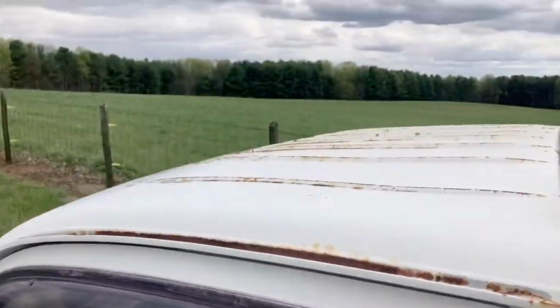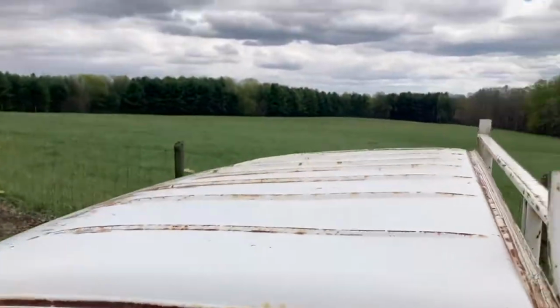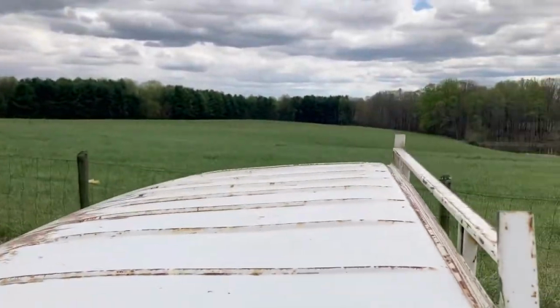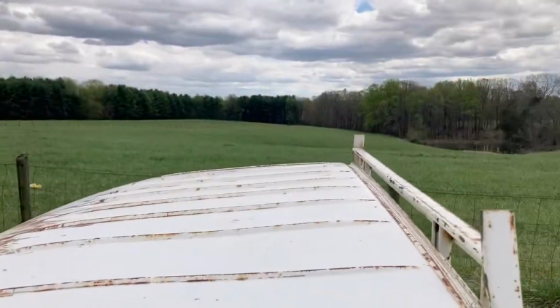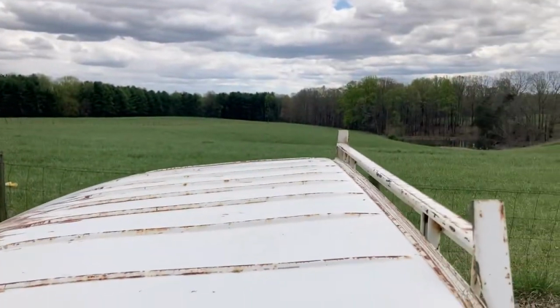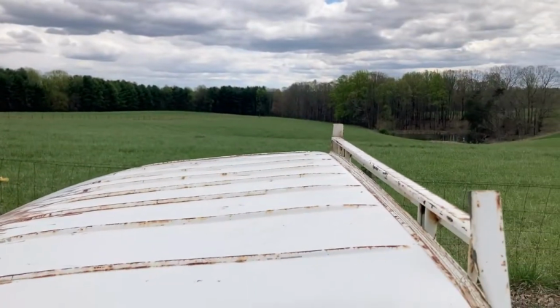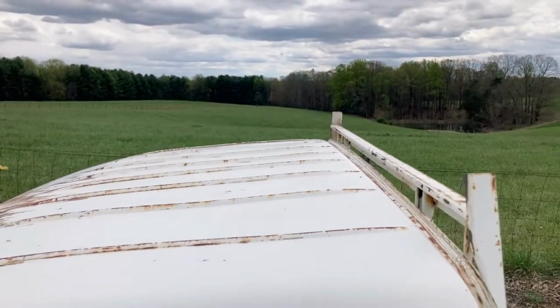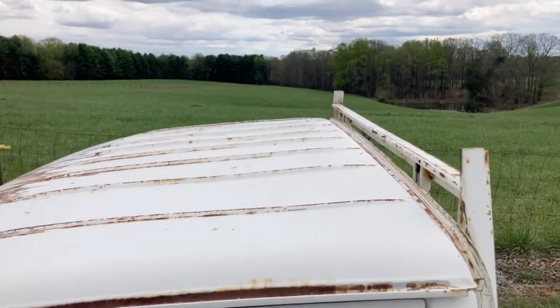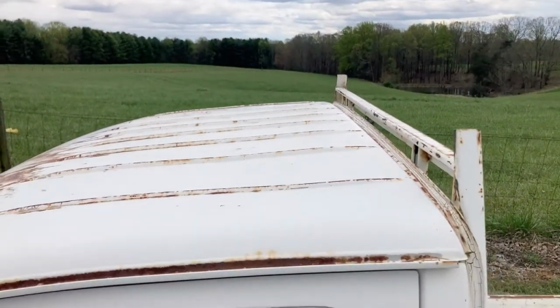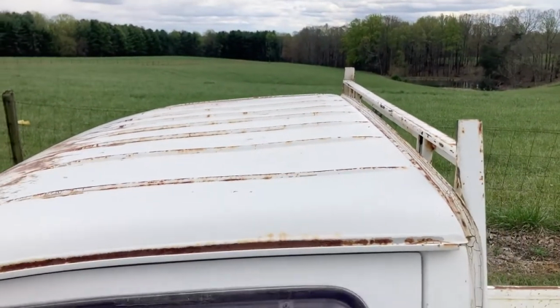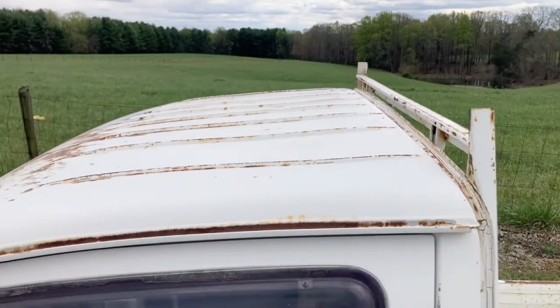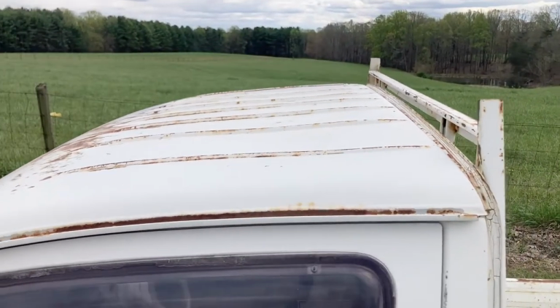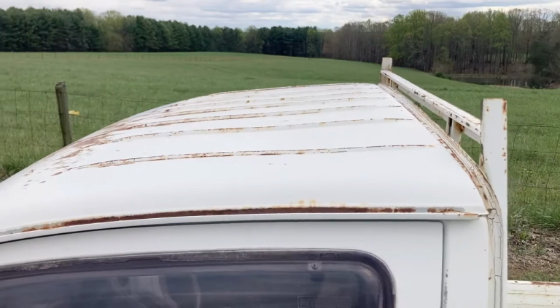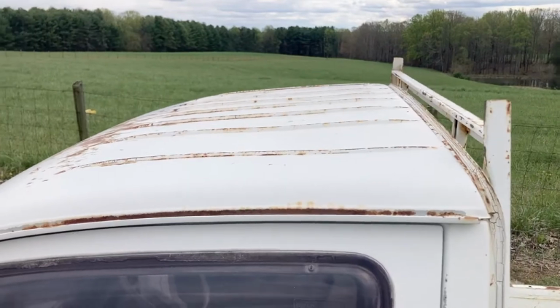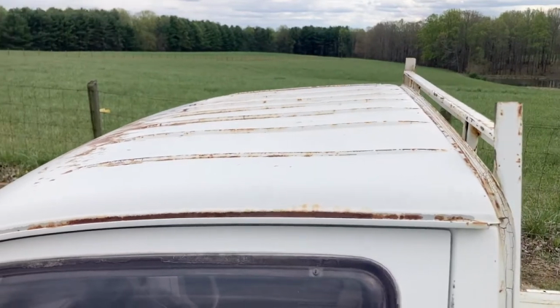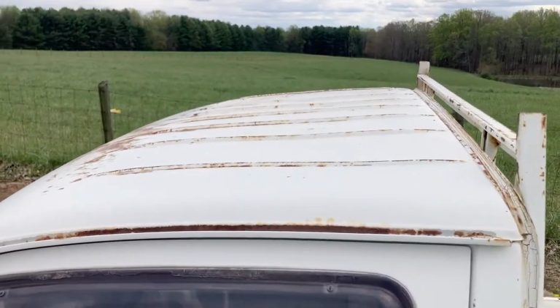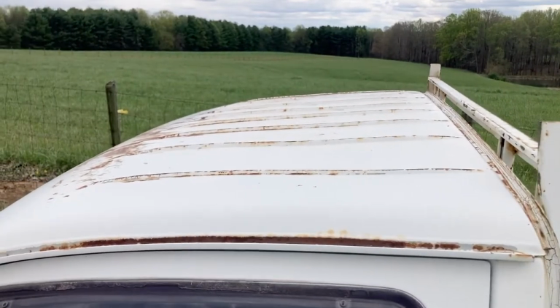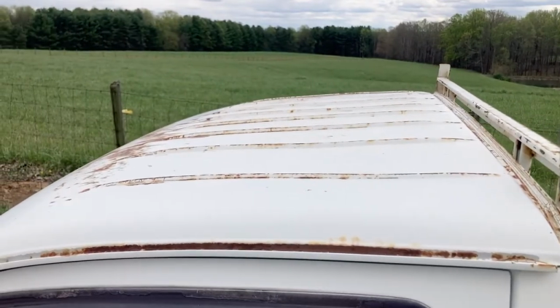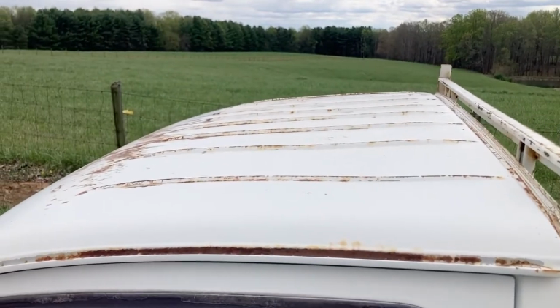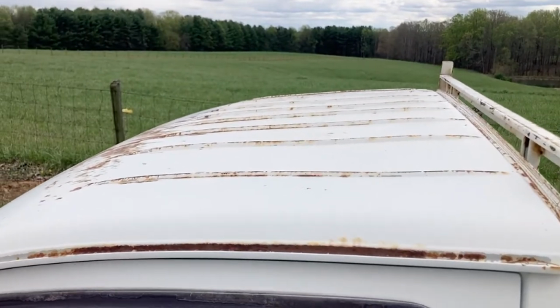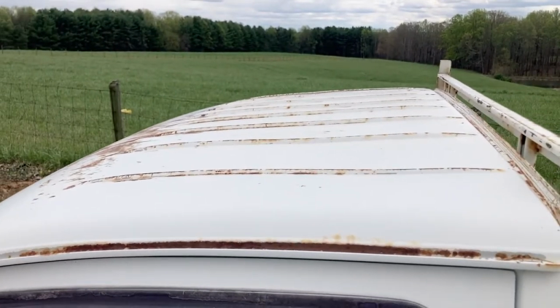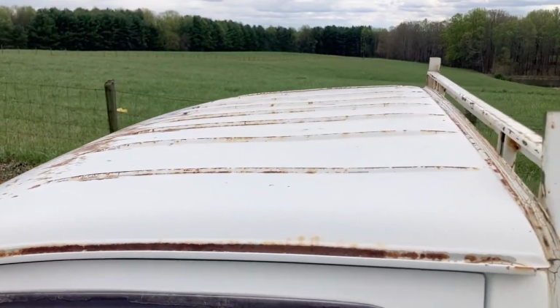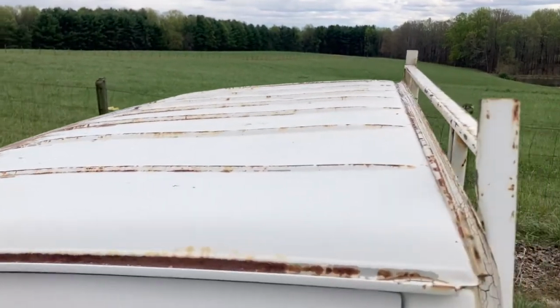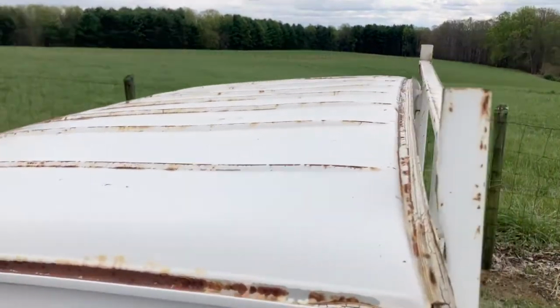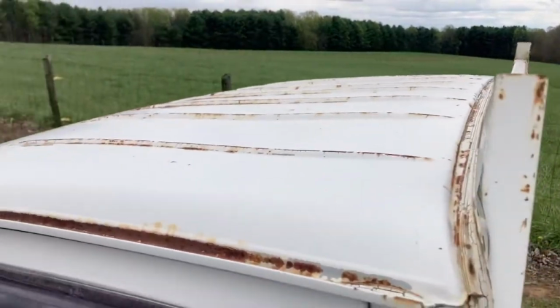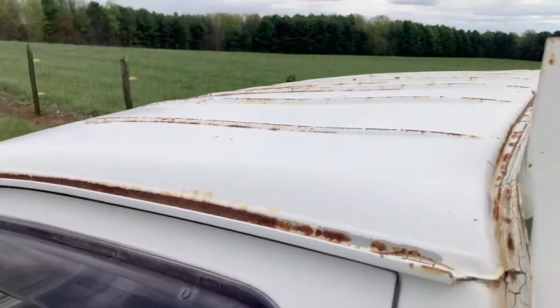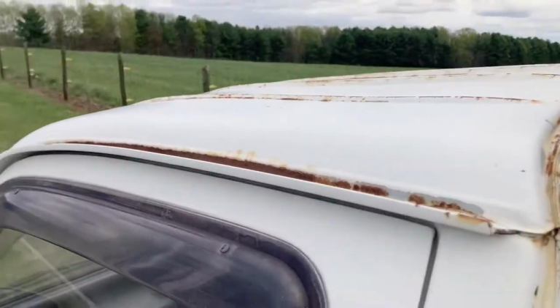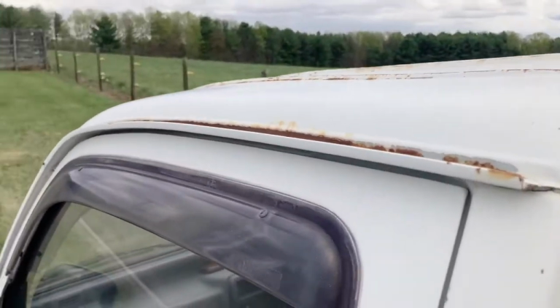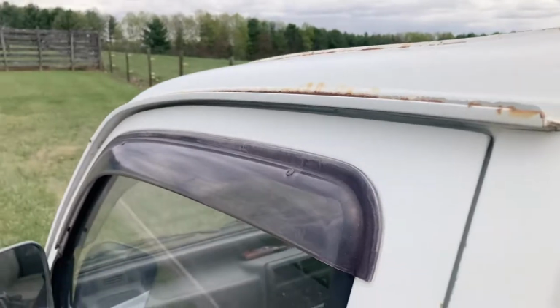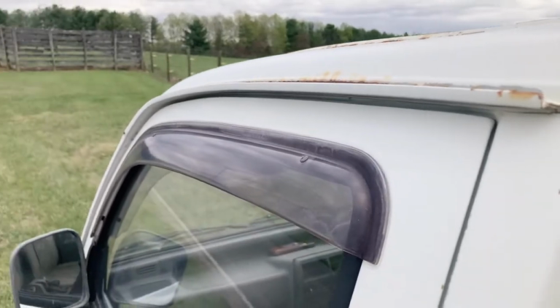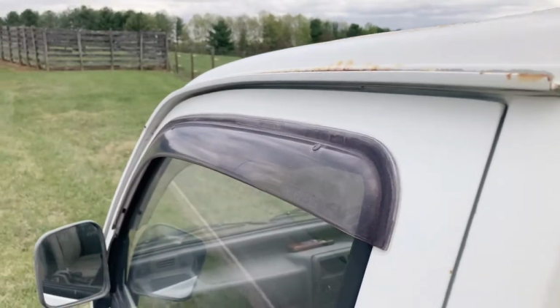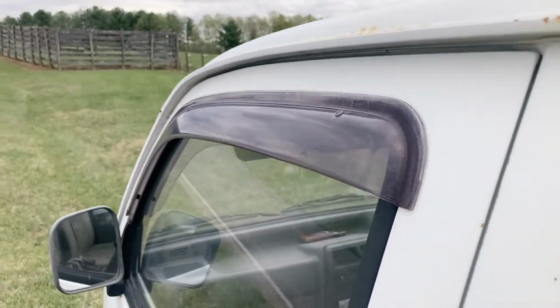Here's the roof. Structurally, the roof is great, but it has surface rust. No rust through.